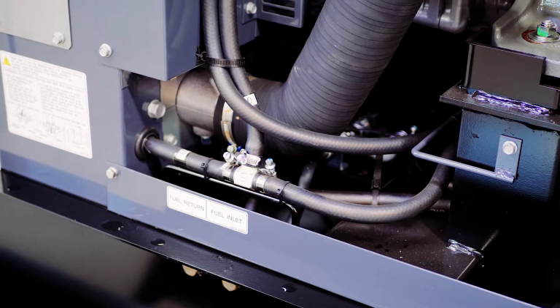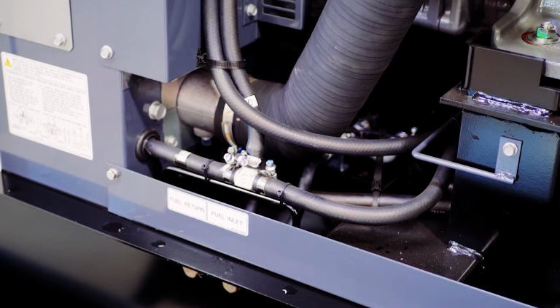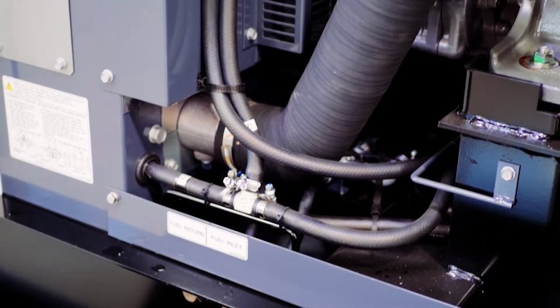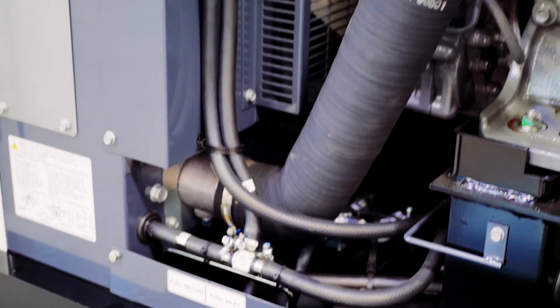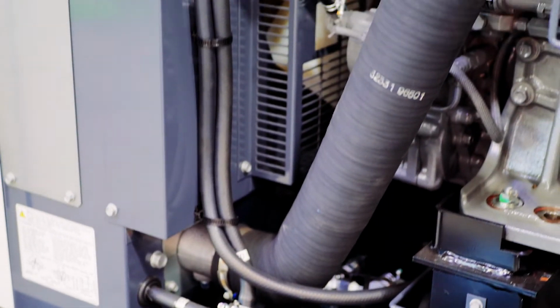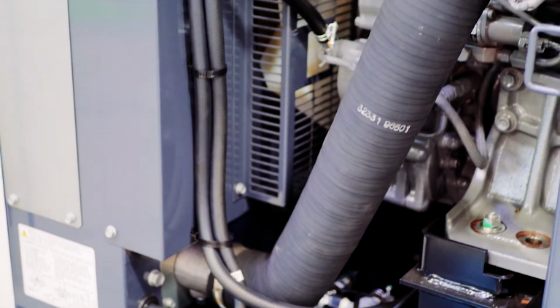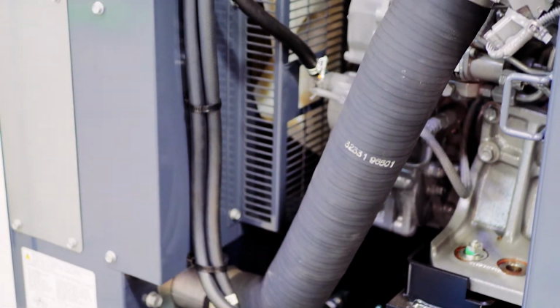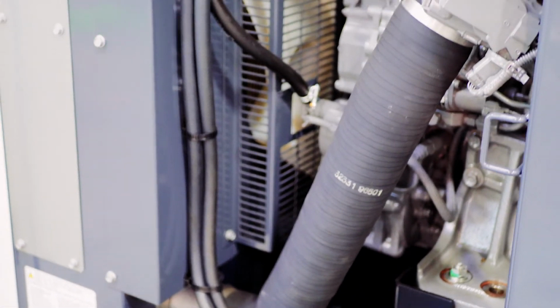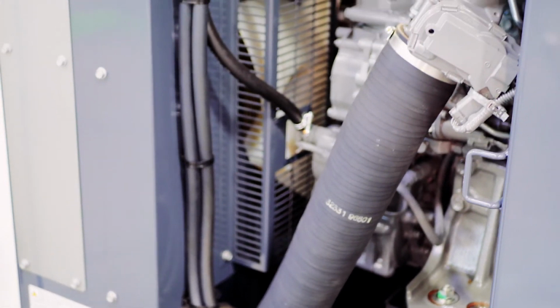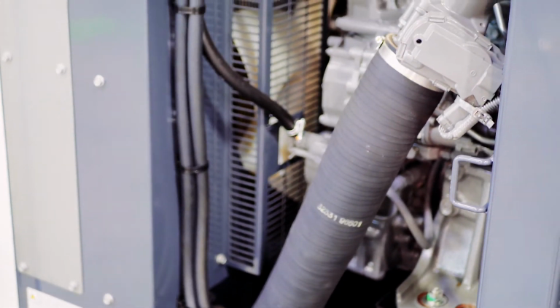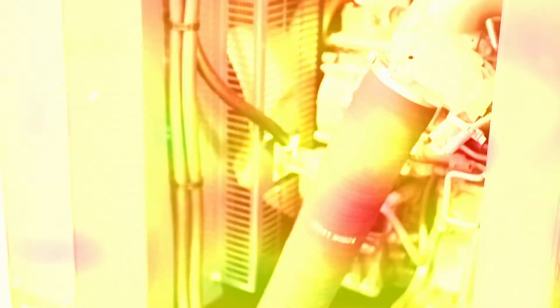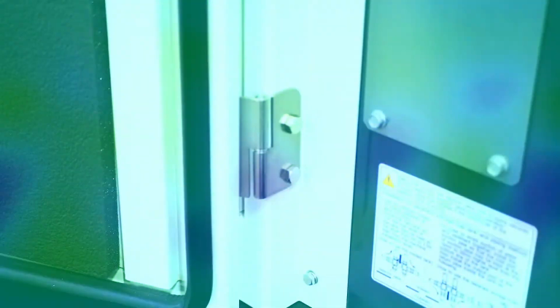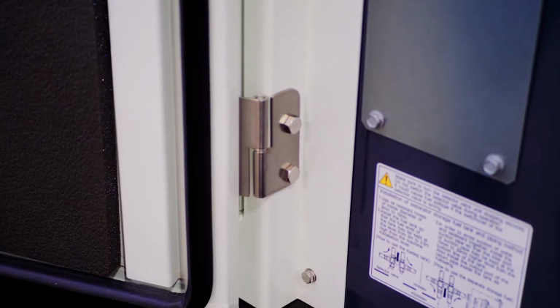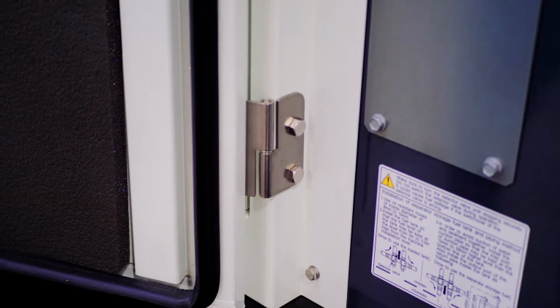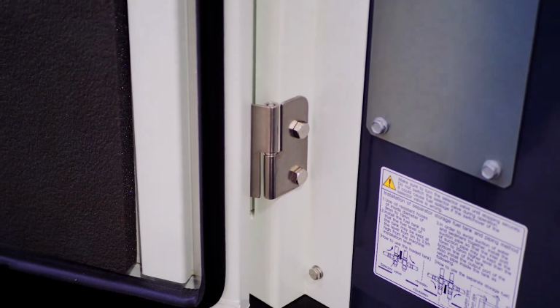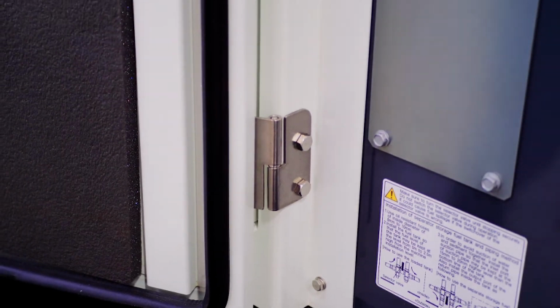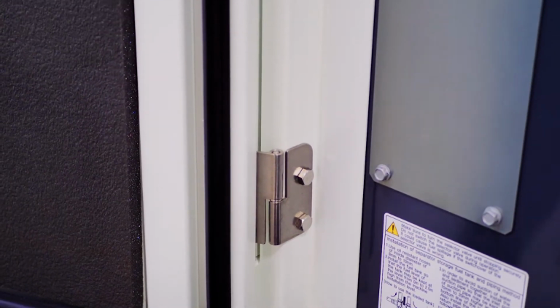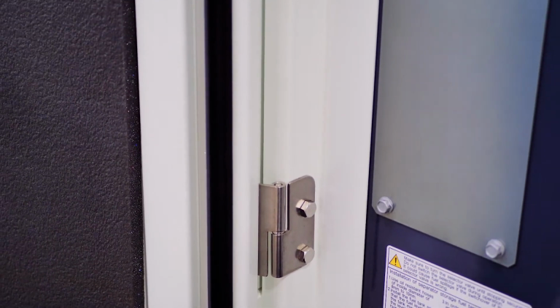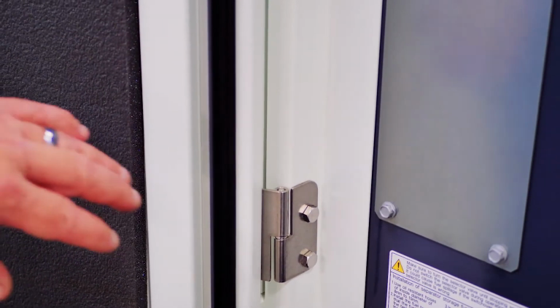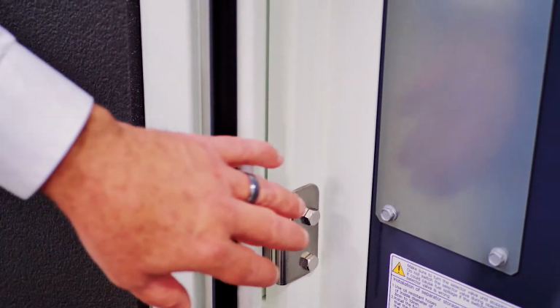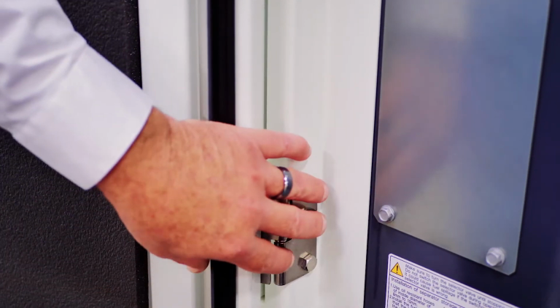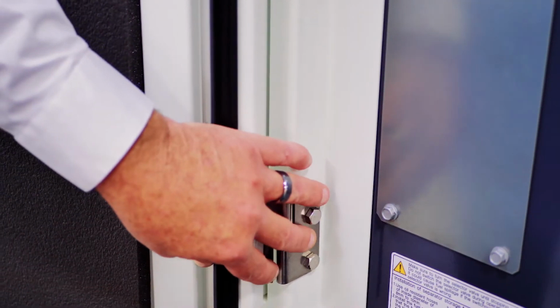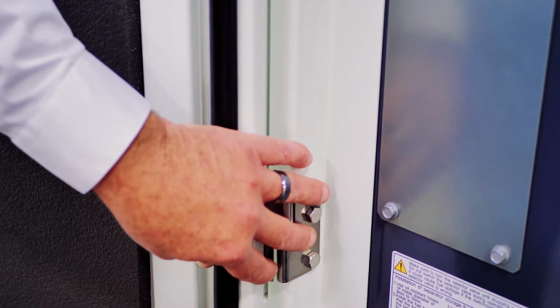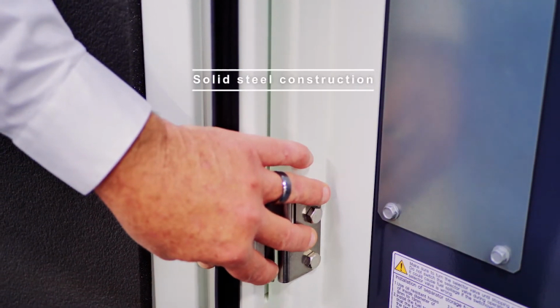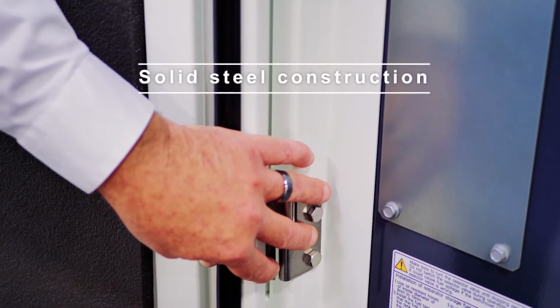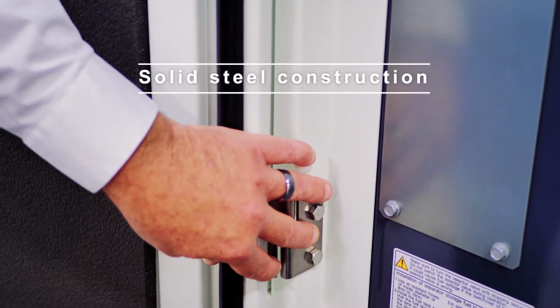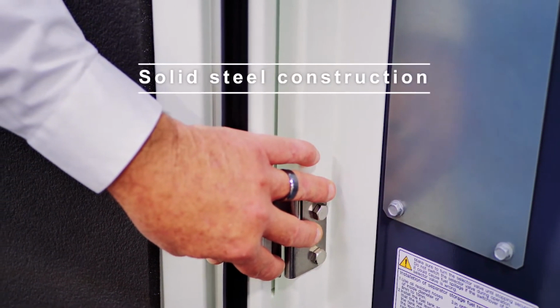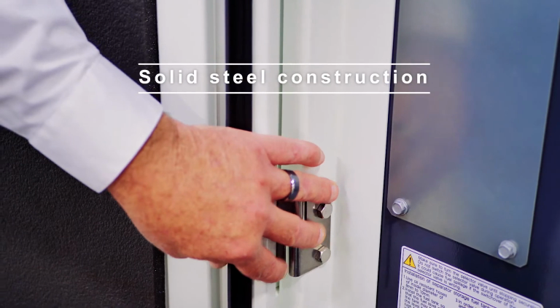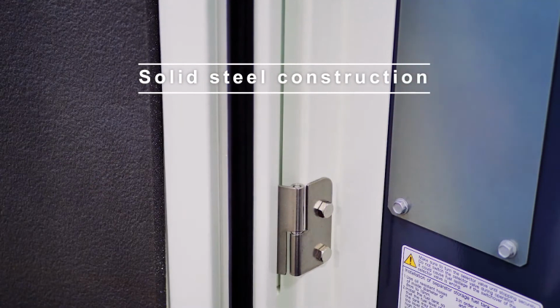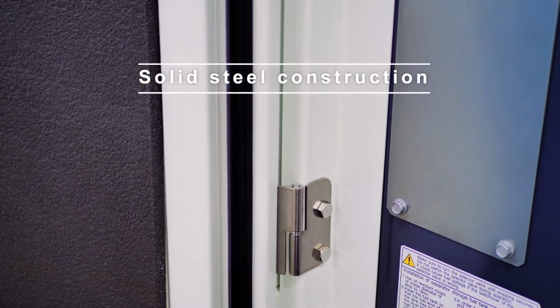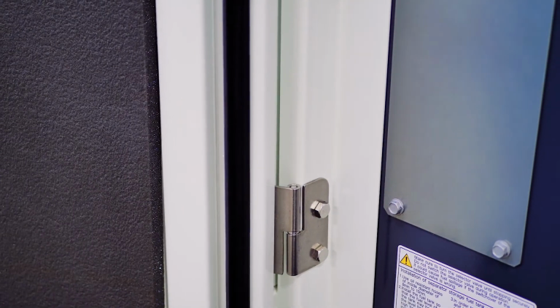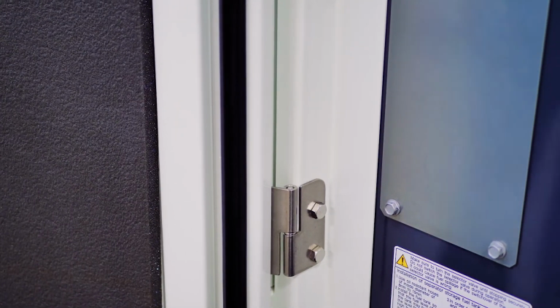It's simply opening and closing a valve to give you extended run time. For improved longevity and lowered maintenance costs, all Airmans come with stainless steel hinges and hardware to ensure no rust or corrosion.